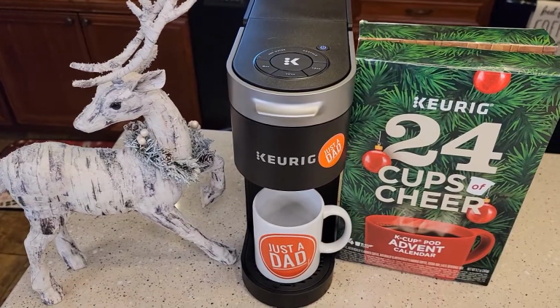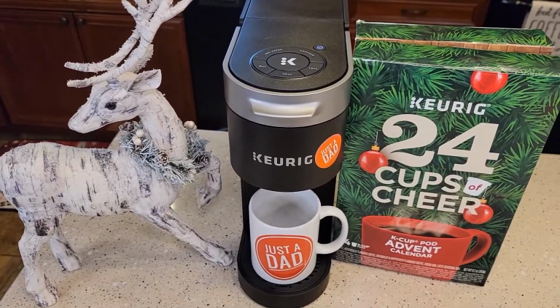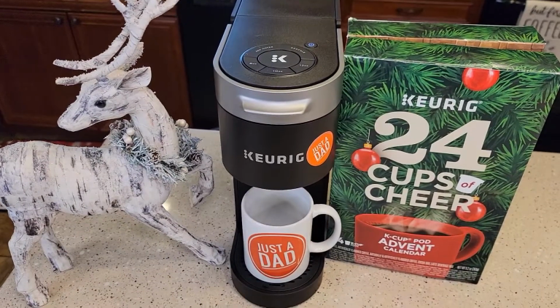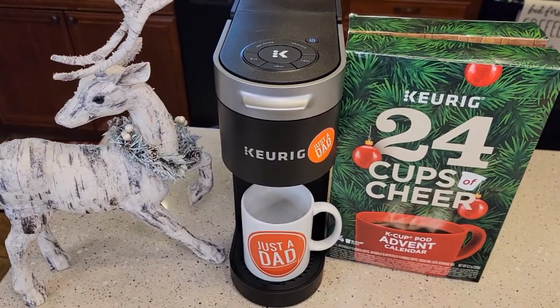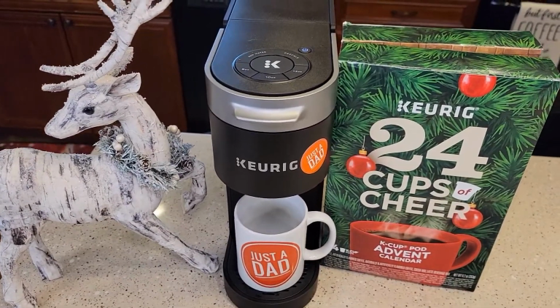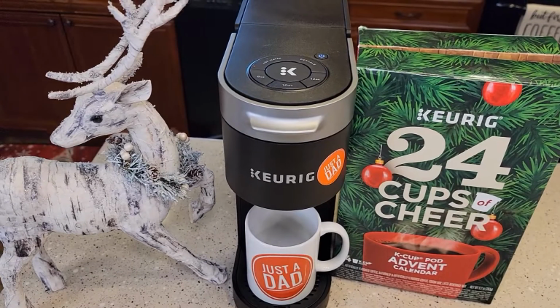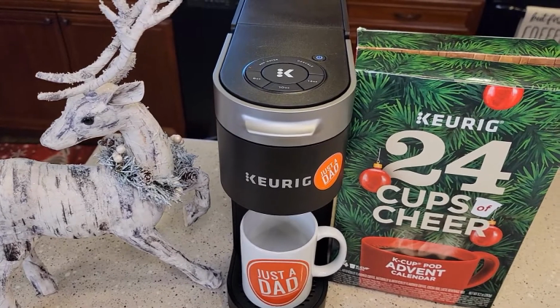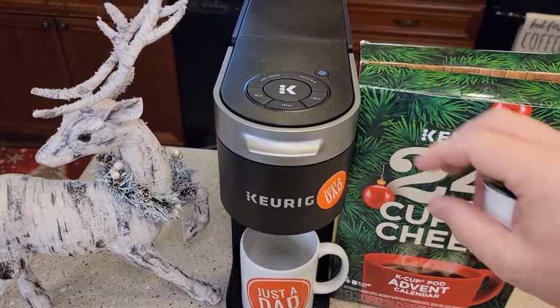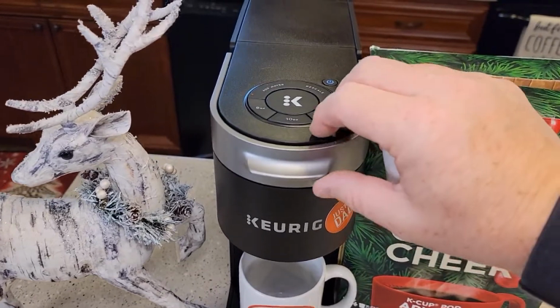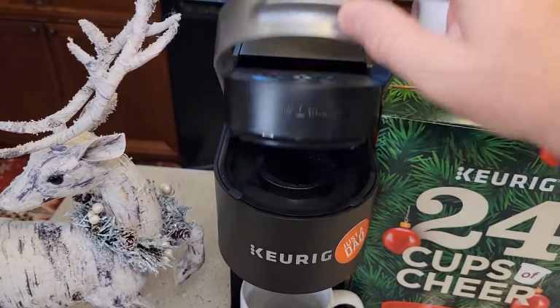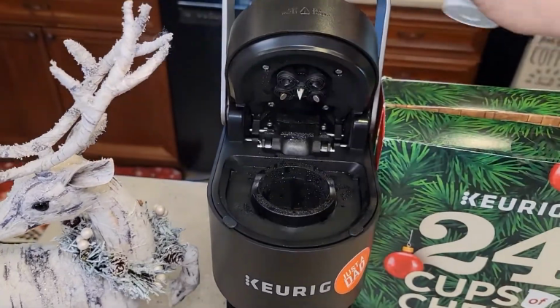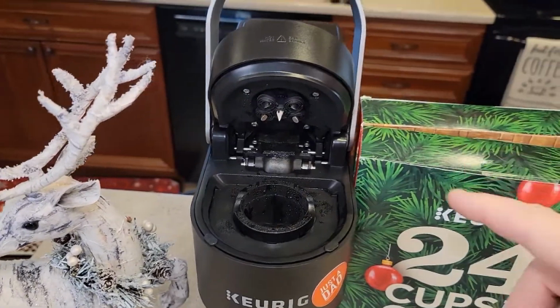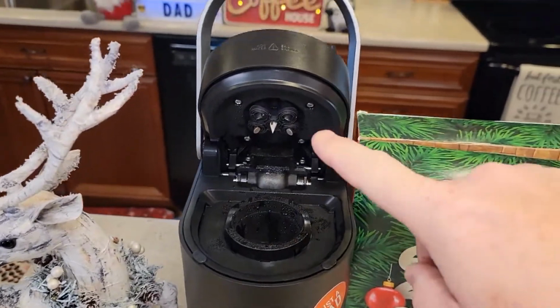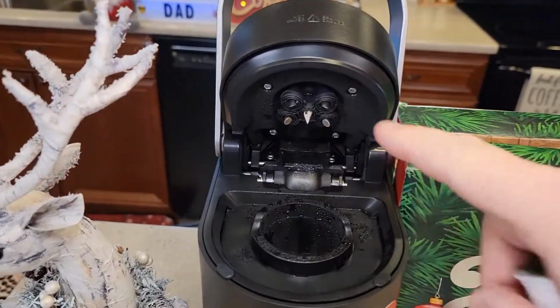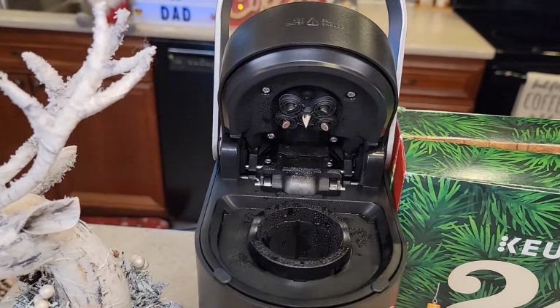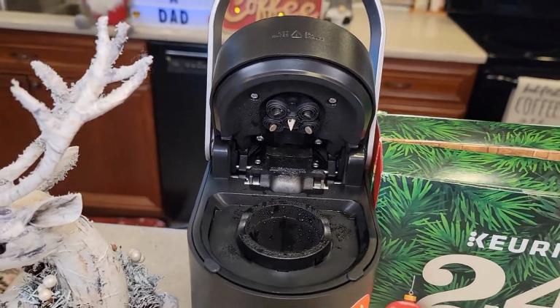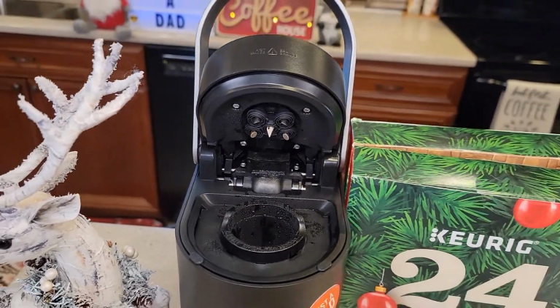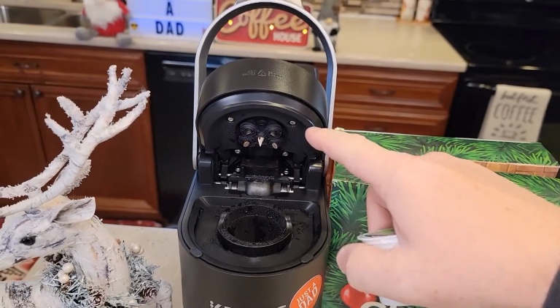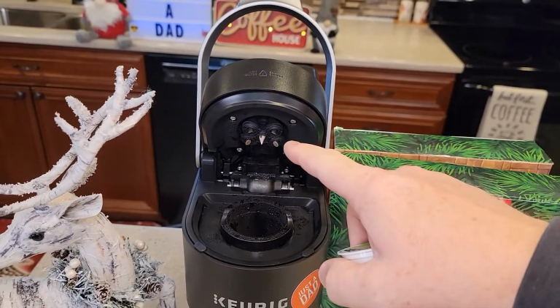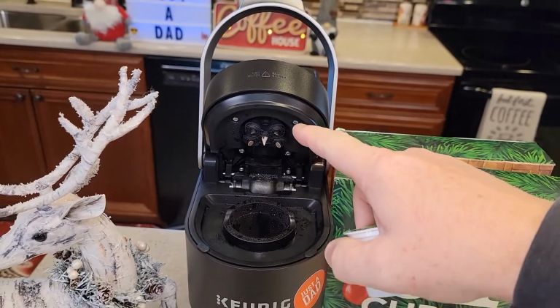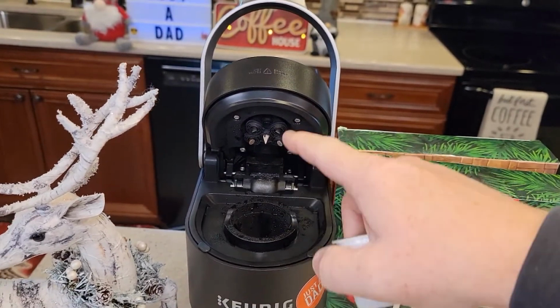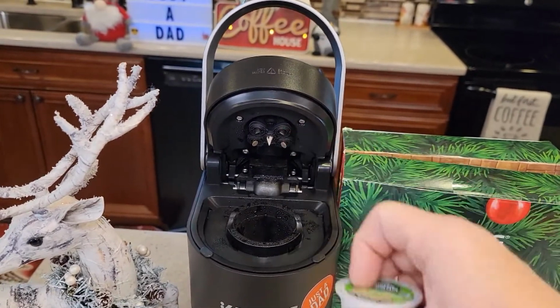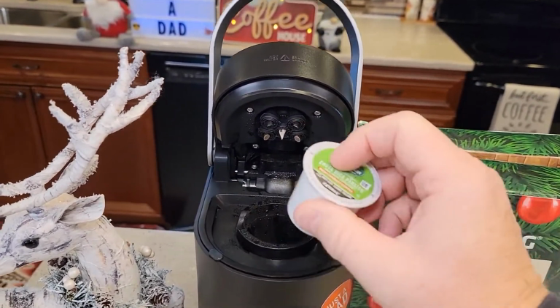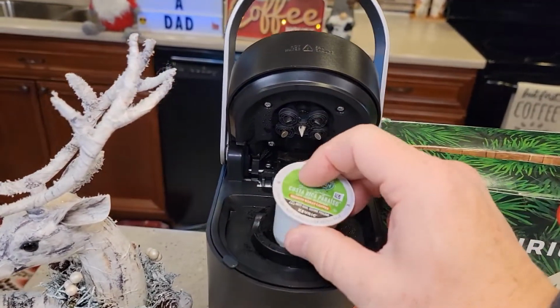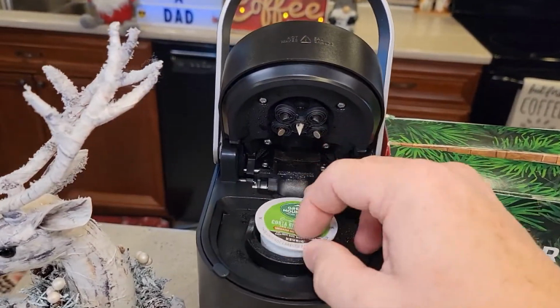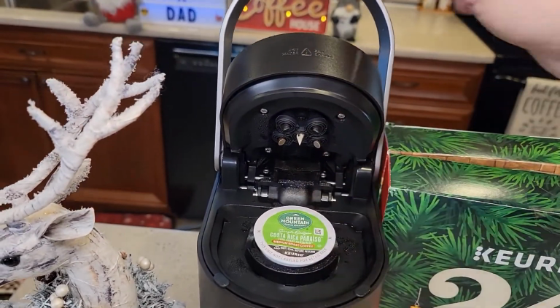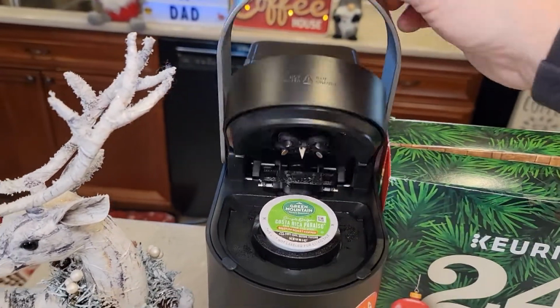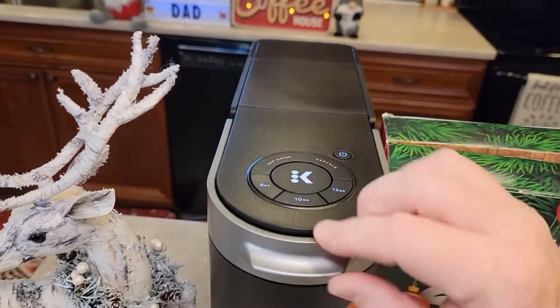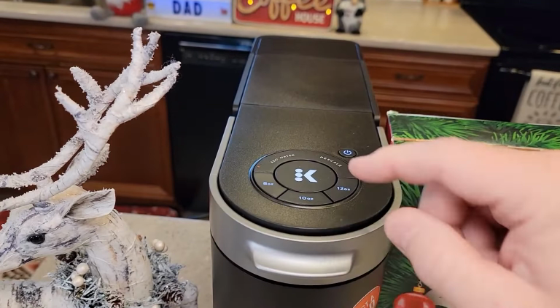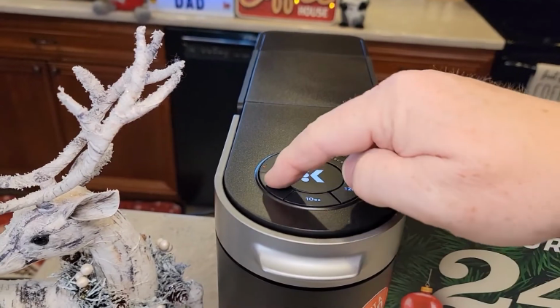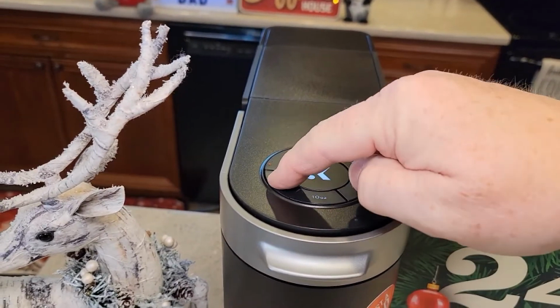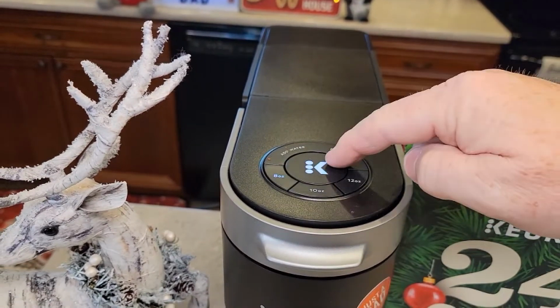Today I'll be brewing it with the Keurig K-Slim+. This is with the multi-brew technology. It's a K-Slim and it's got five needles — the other K-Slims have just single needles. Let's put it in. I like to do eight ounces.